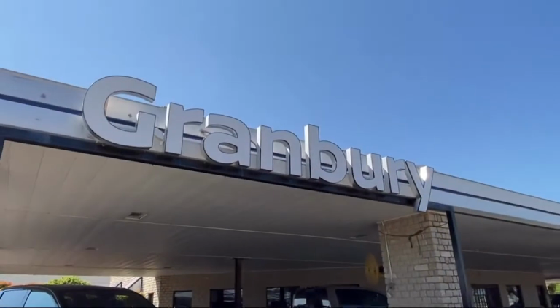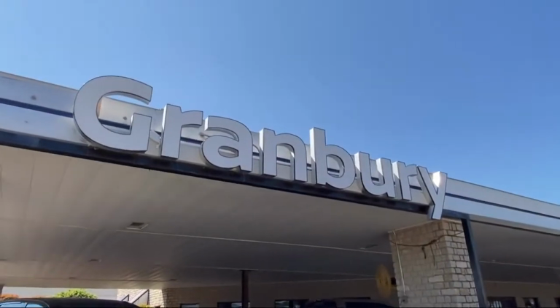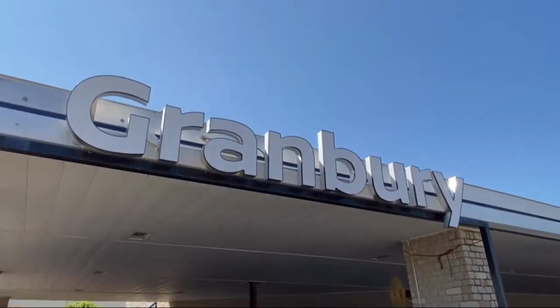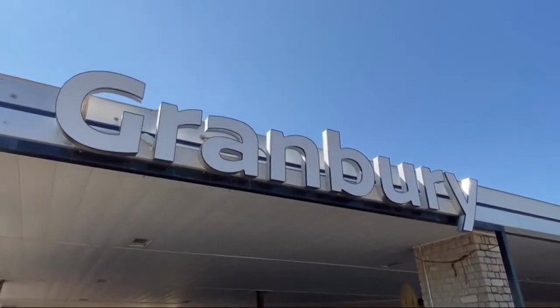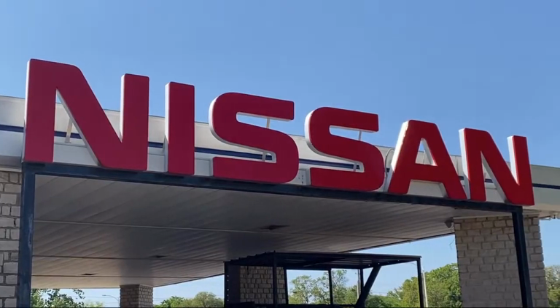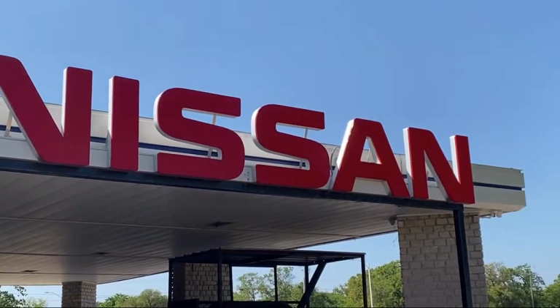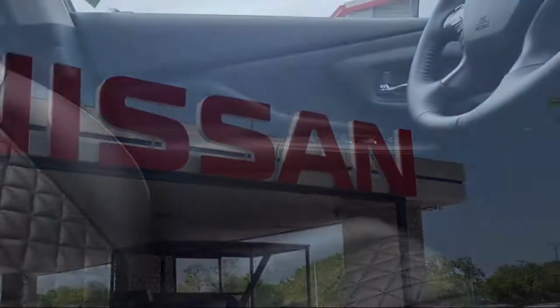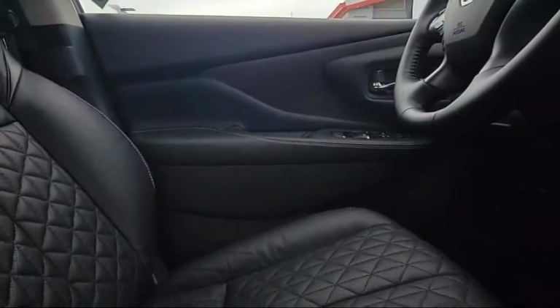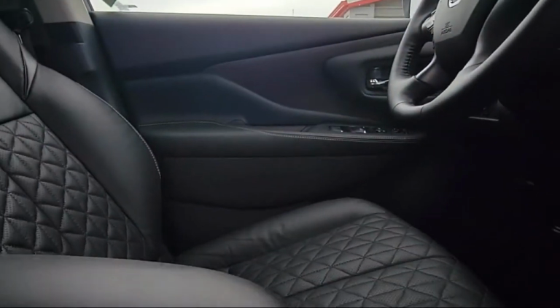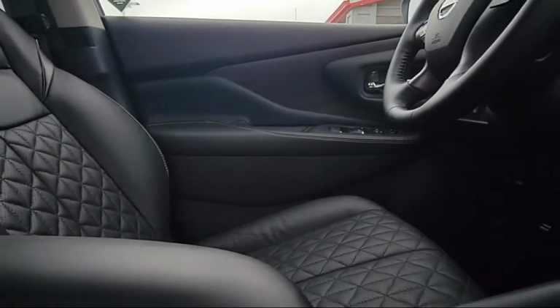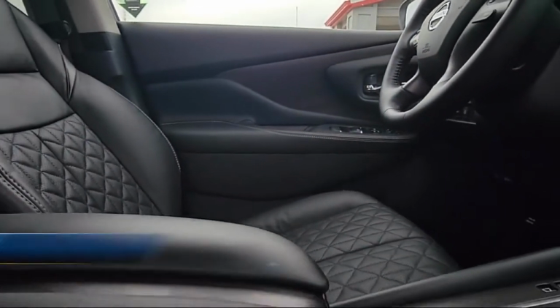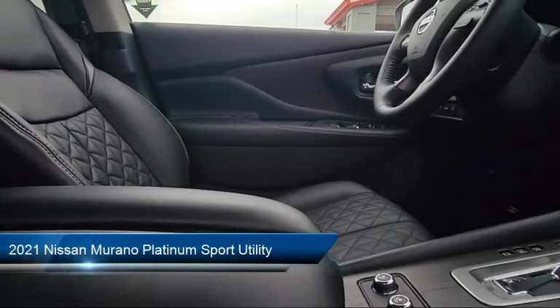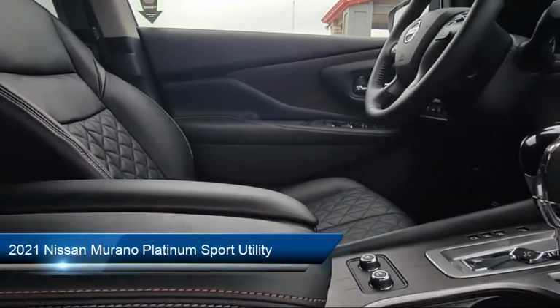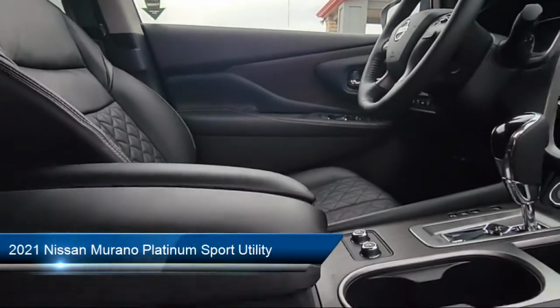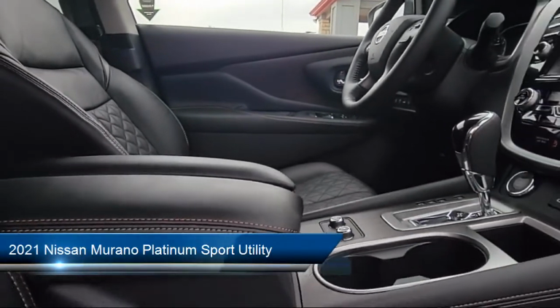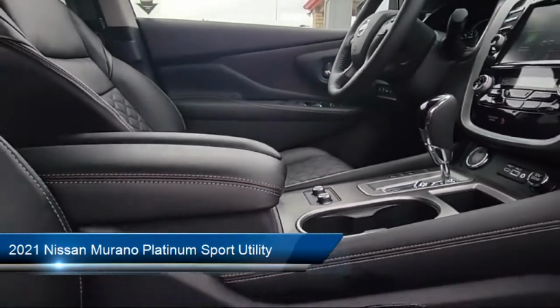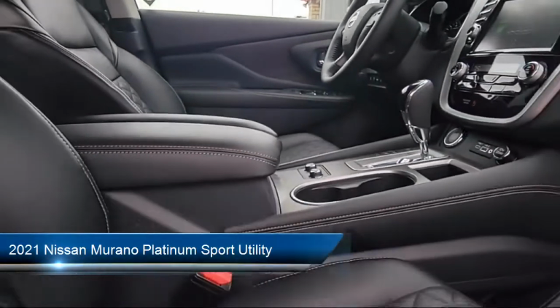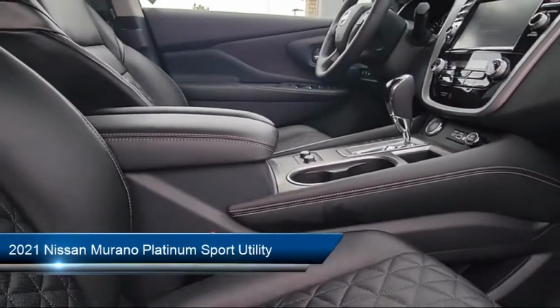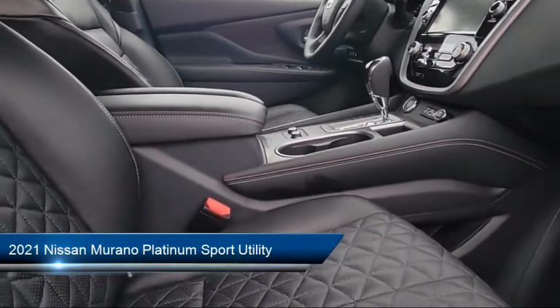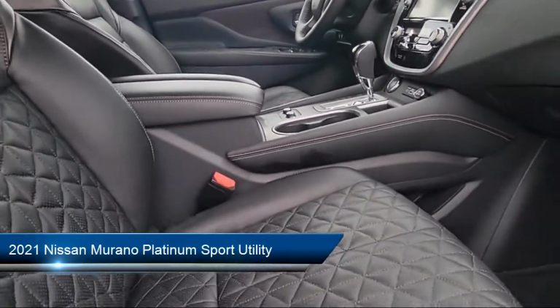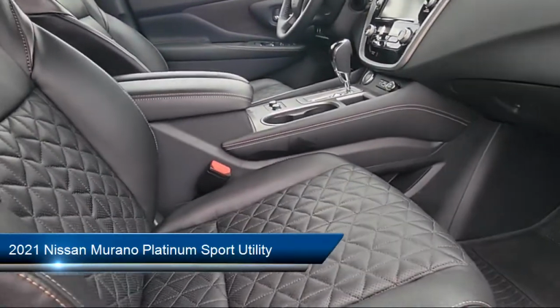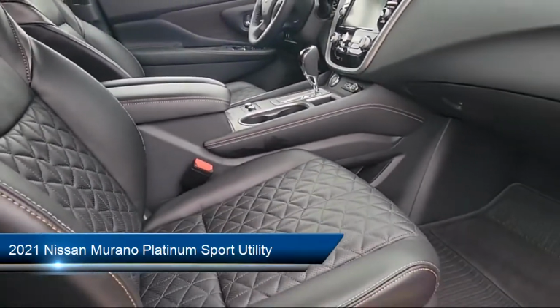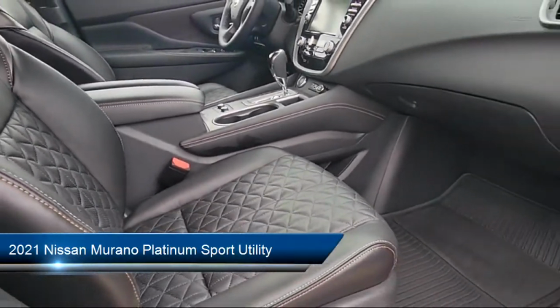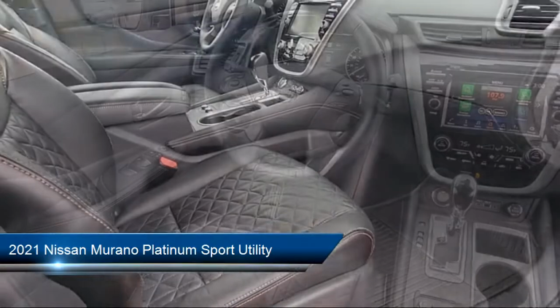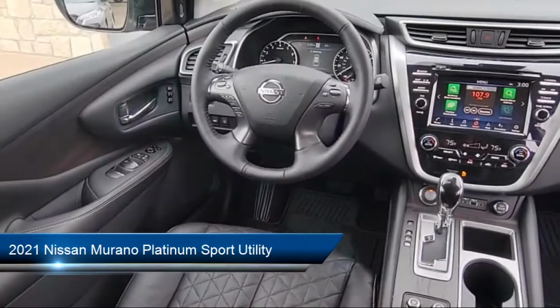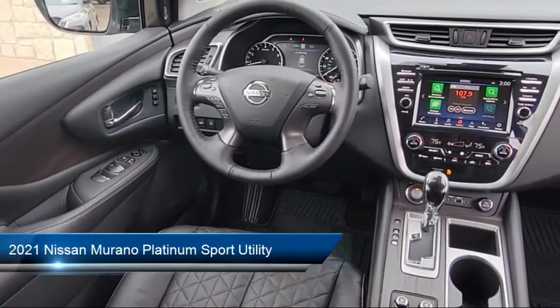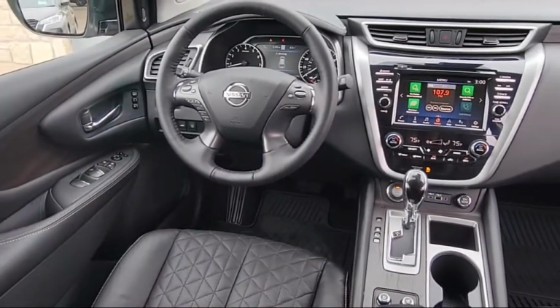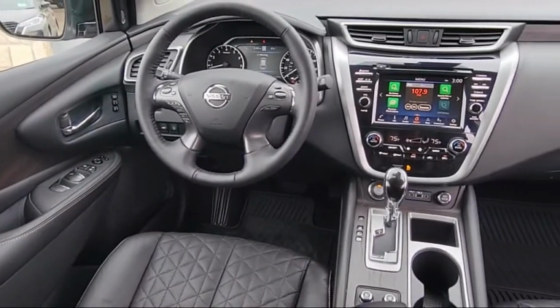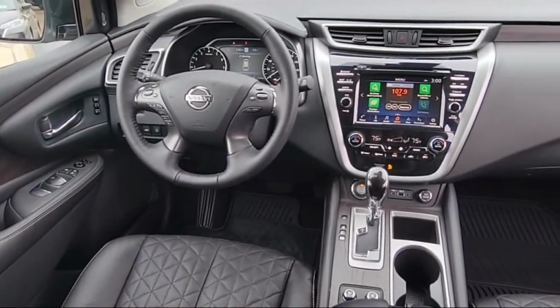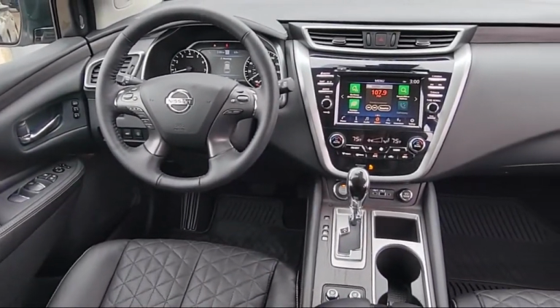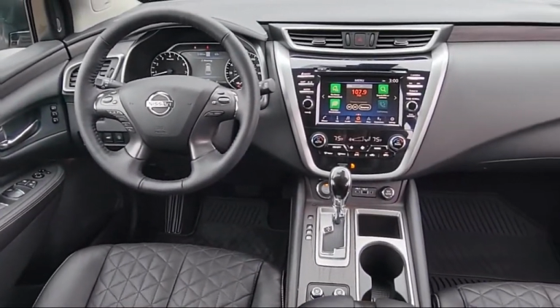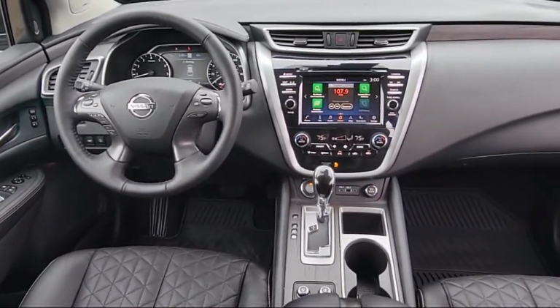Welcome to Granberry Nissan, and here's a look at another one of our great vehicles for sale. It comes equipped with alloy wheels, roof rack, steering wheel controls, tire pressure monitoring system, and rear spoiler.